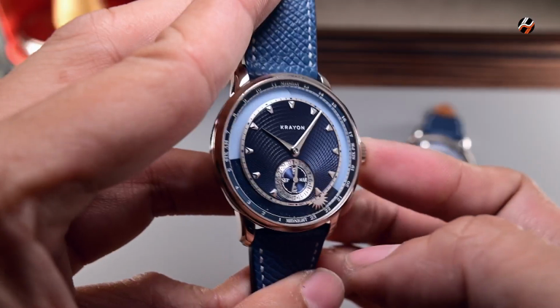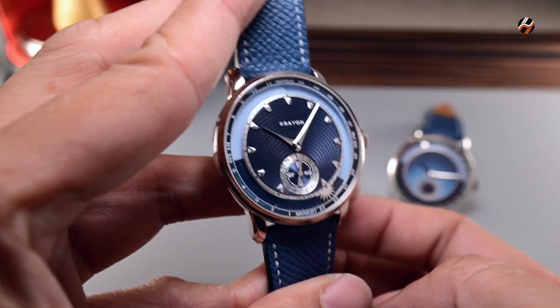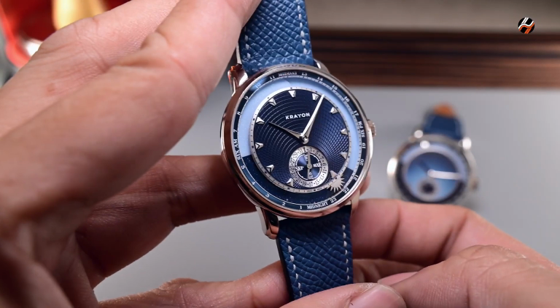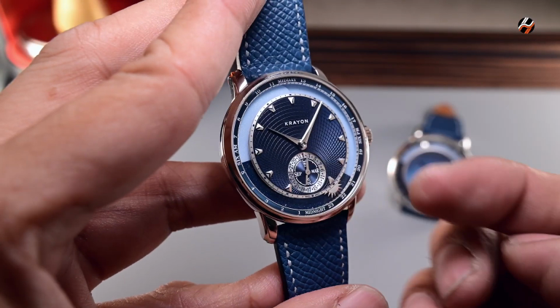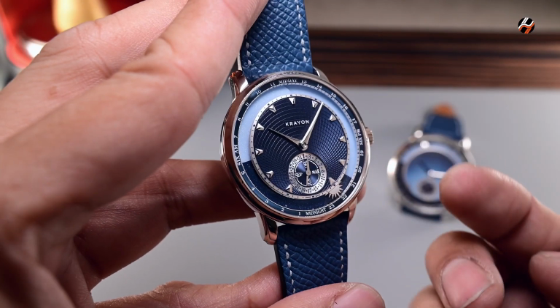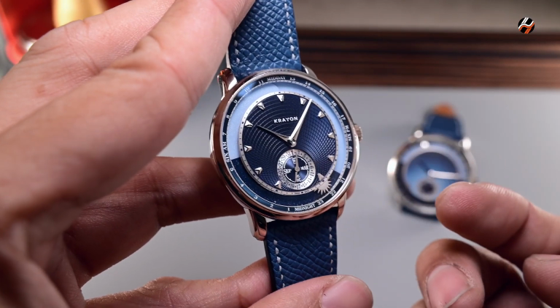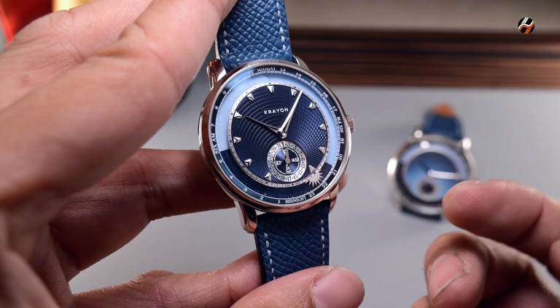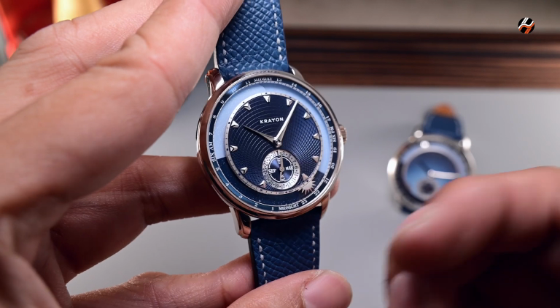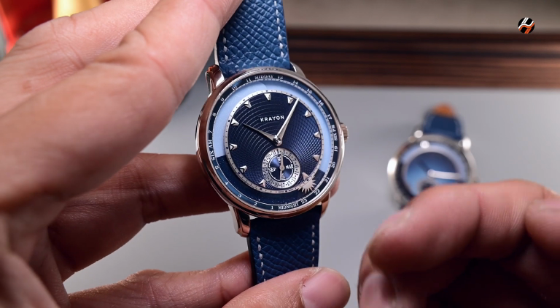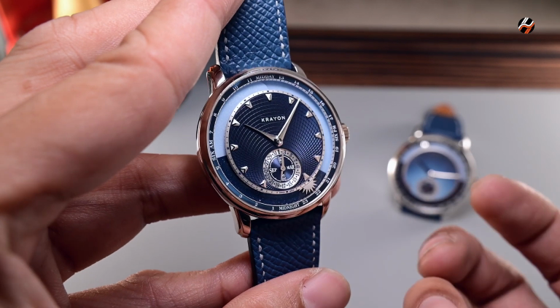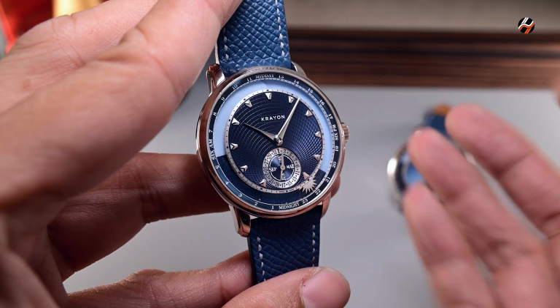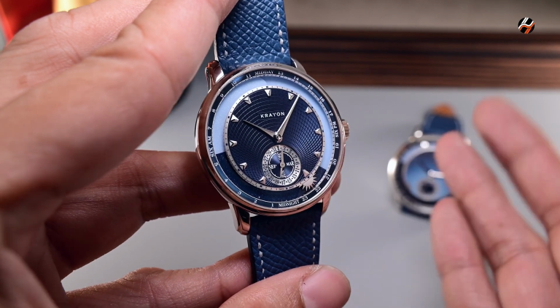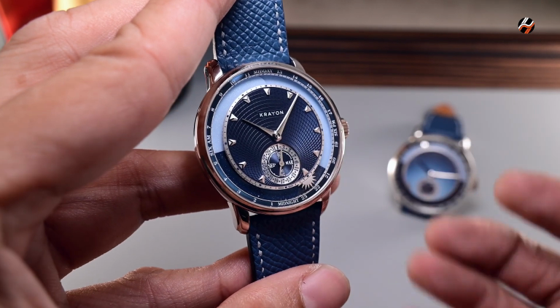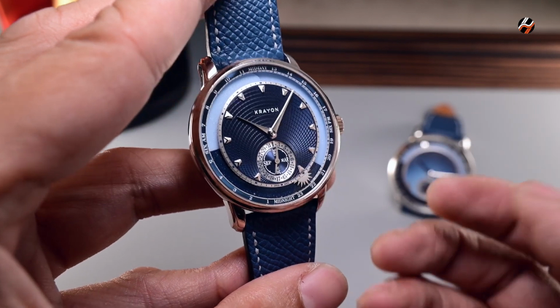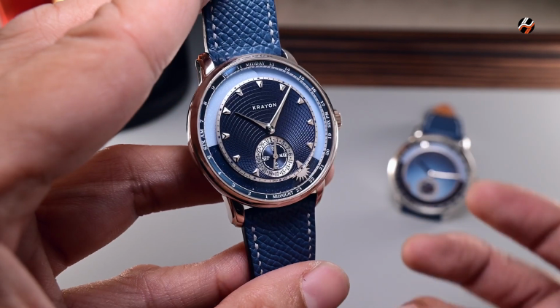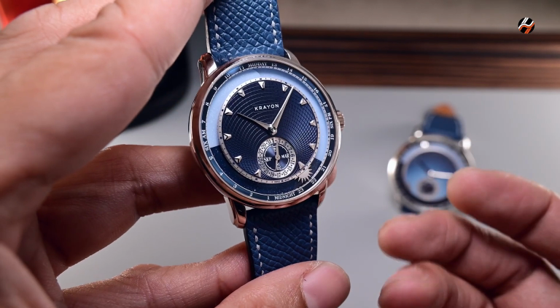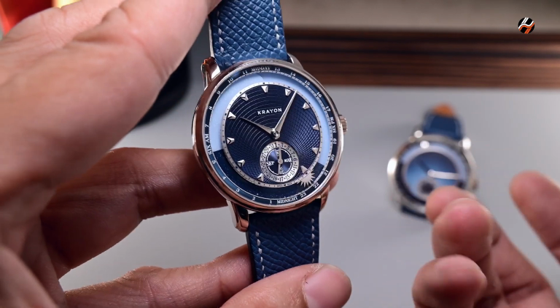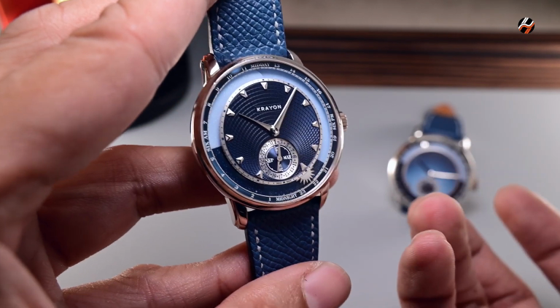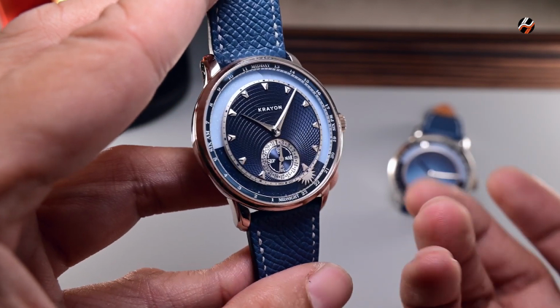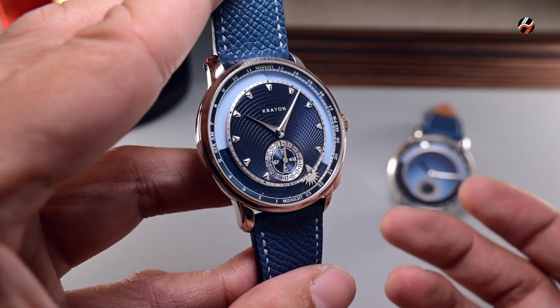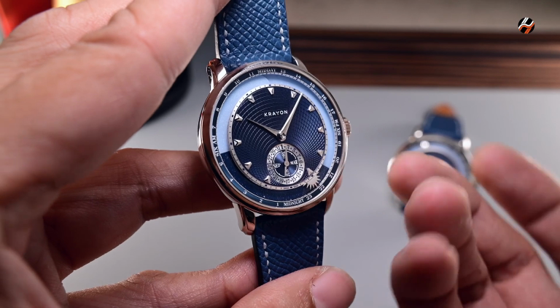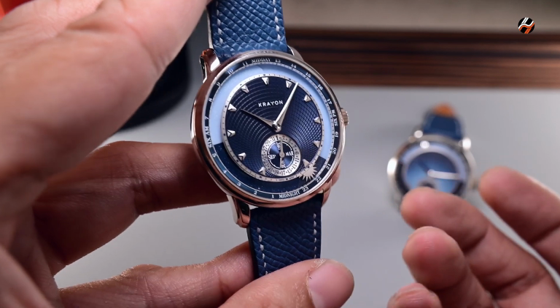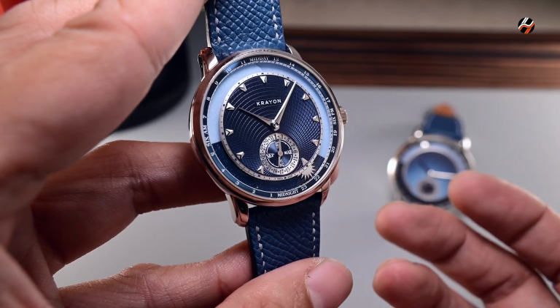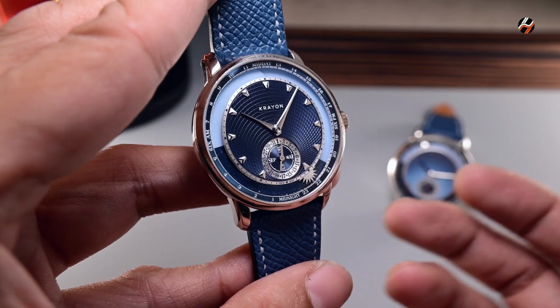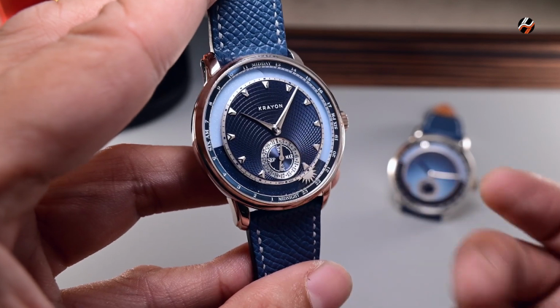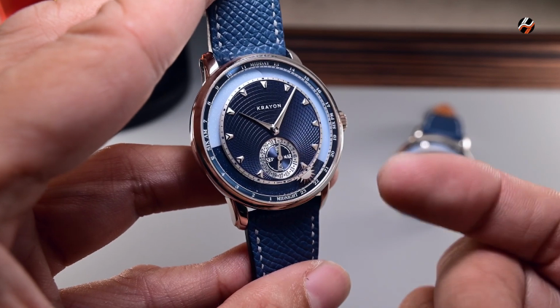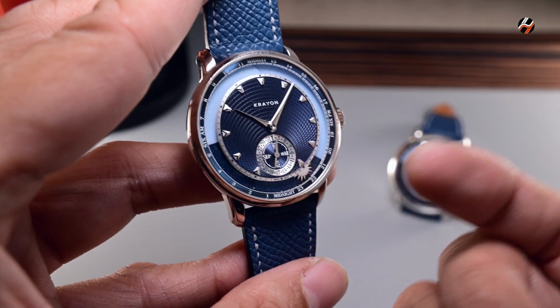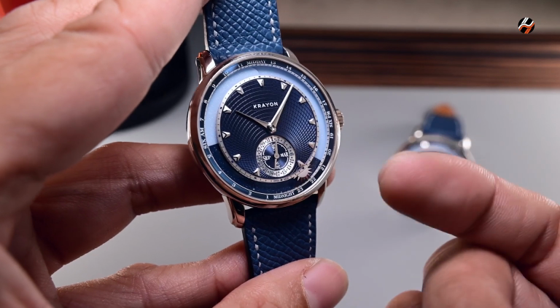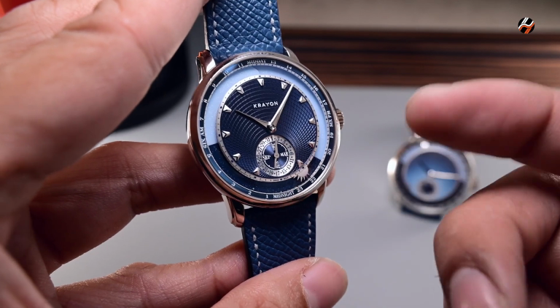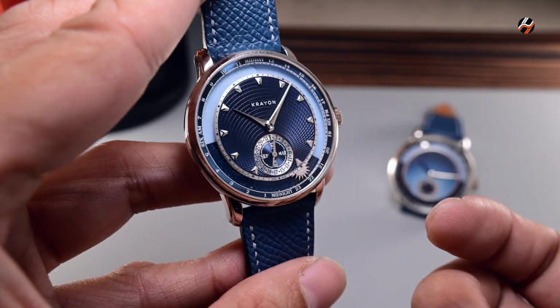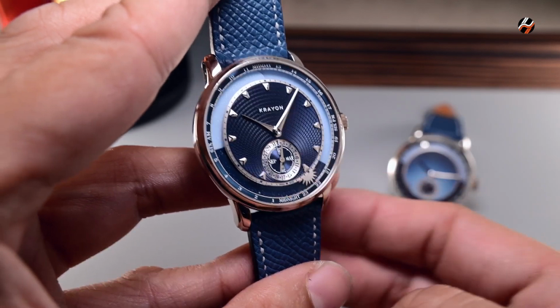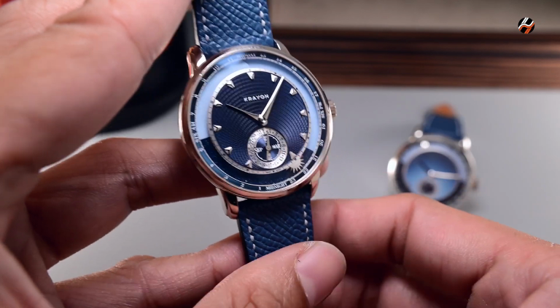The interesting thing about this complication is that you can go forwards and backwards. There's no penalty, there's no damage that will happen with this watch, and the way that it's been engineered allows it to do that.